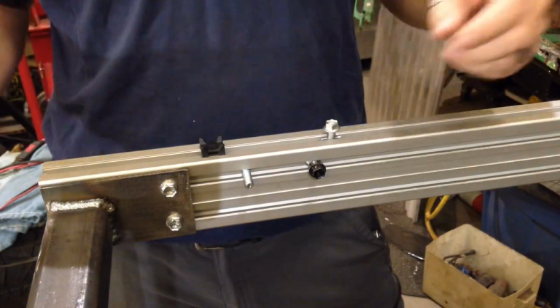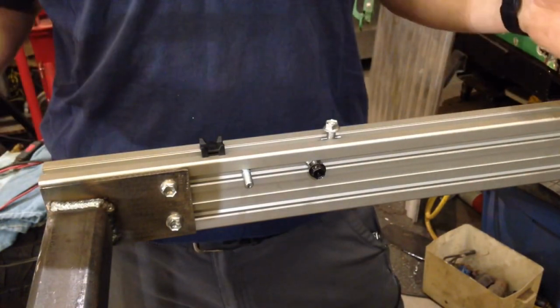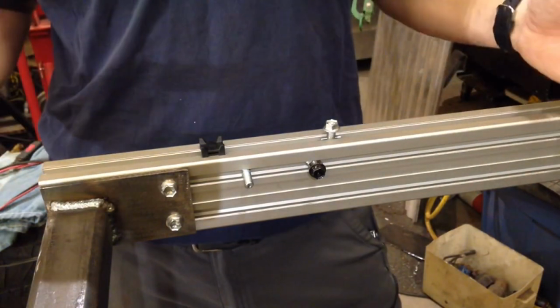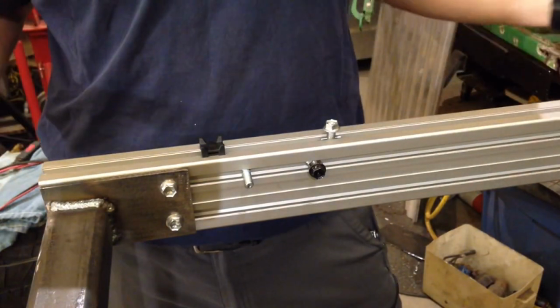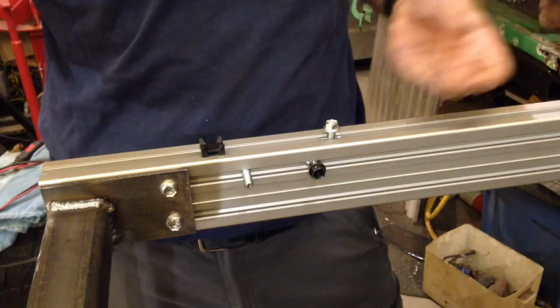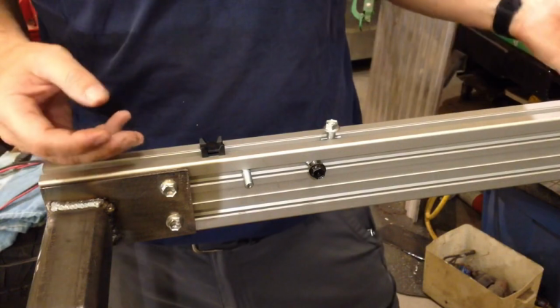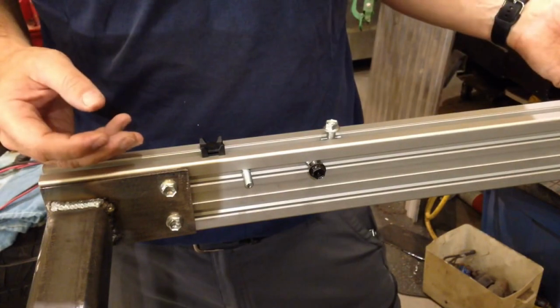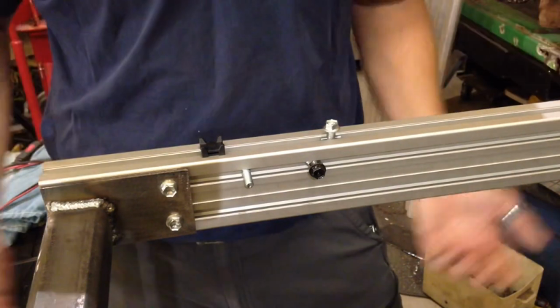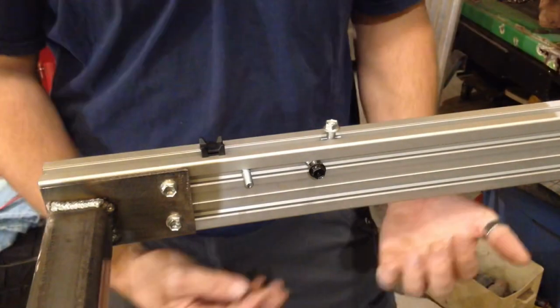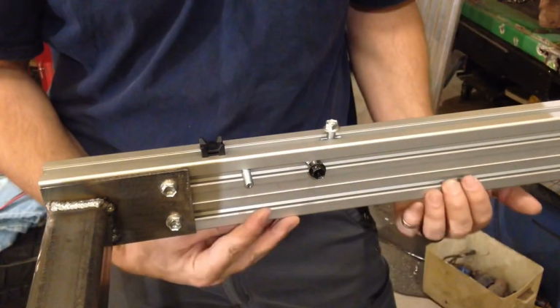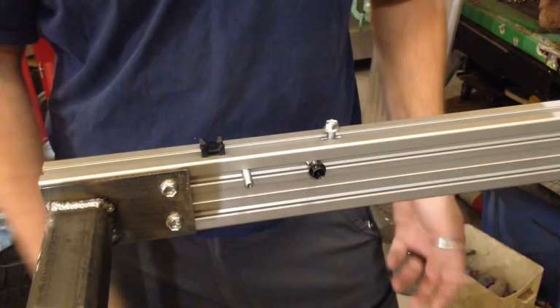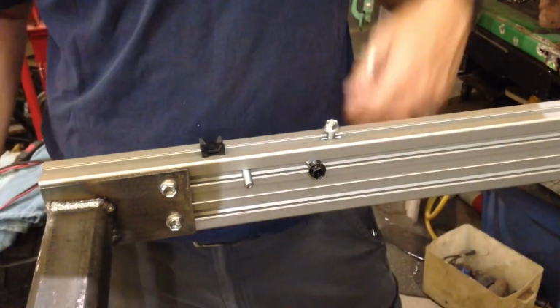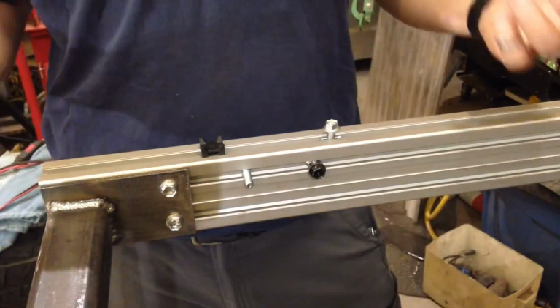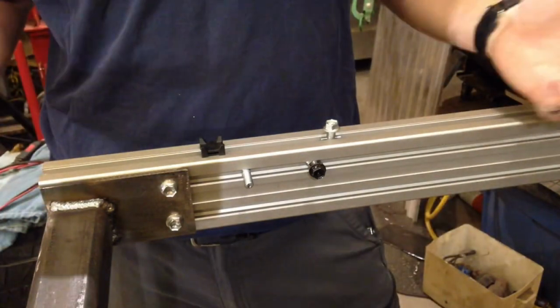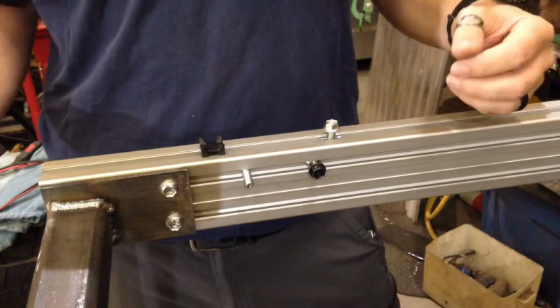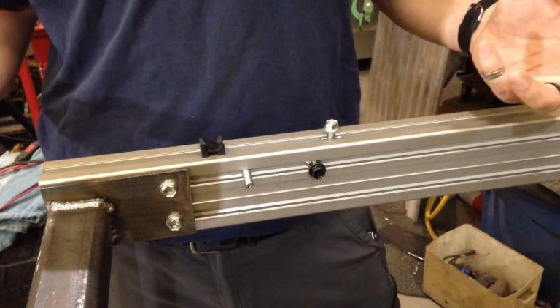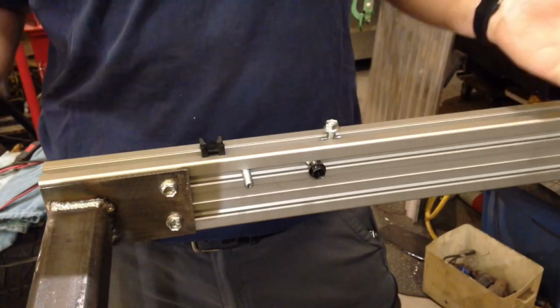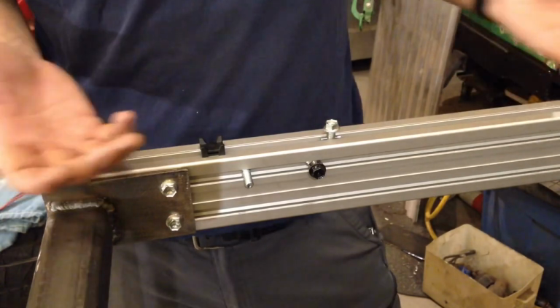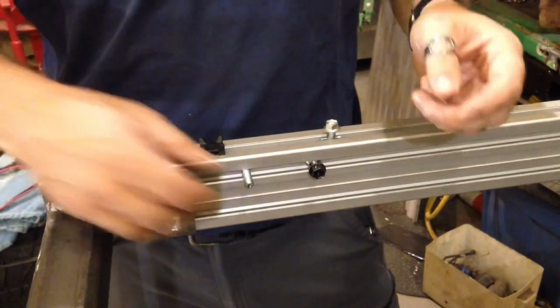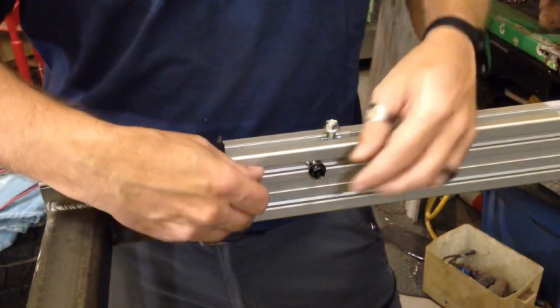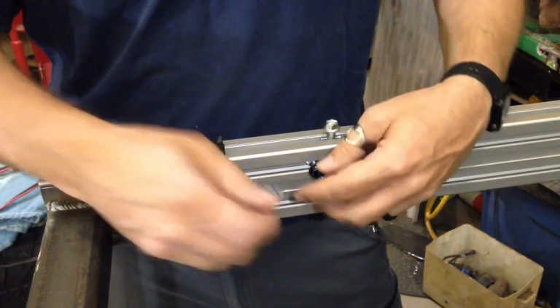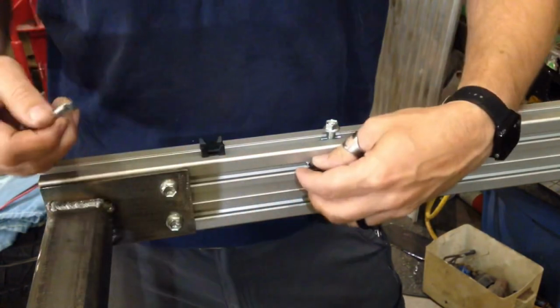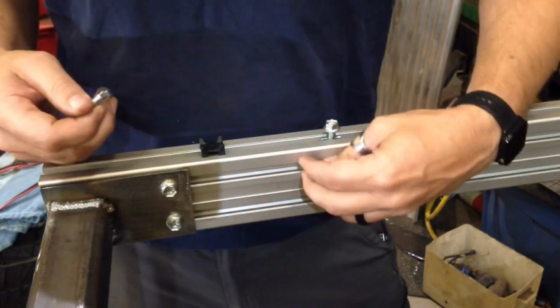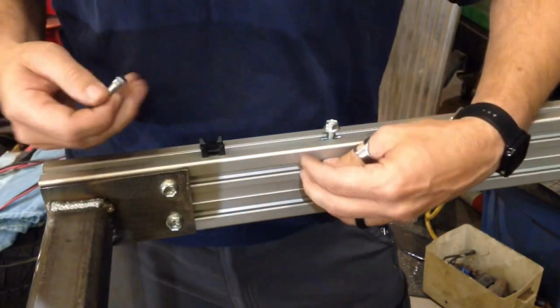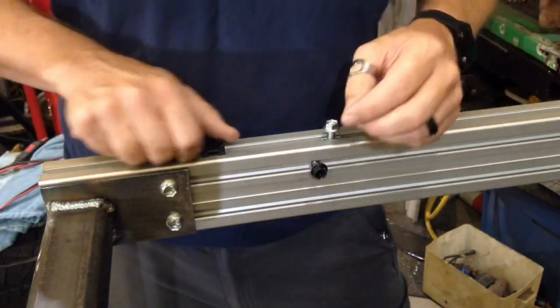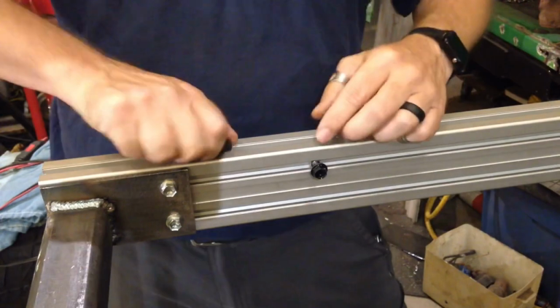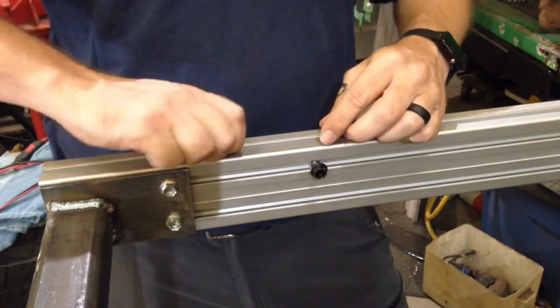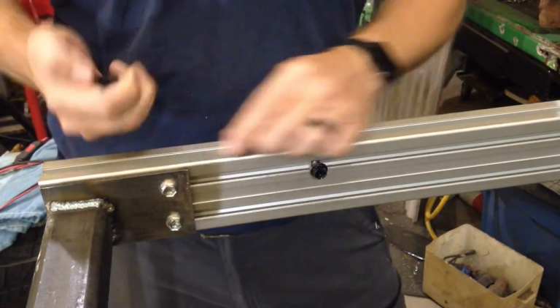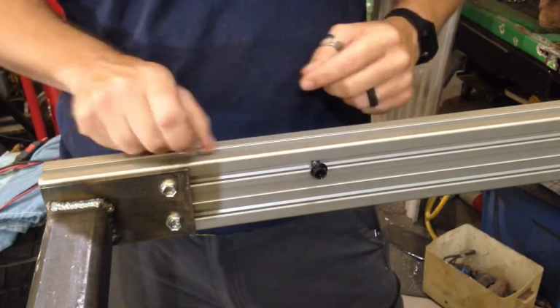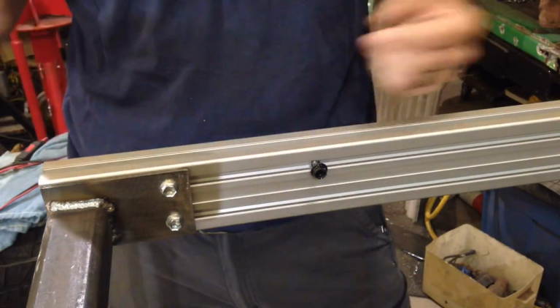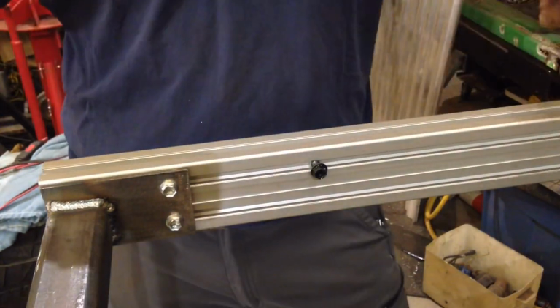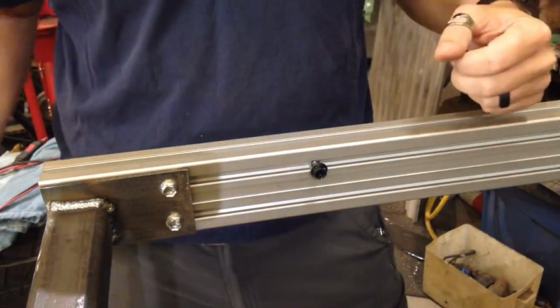So it's pretty versatile — I can attach things to the outside, I can attach things to the inside, and if I decide to change my mind later I can take it all apart and I don't have holes drilled everywhere that would prevent me from making the change.